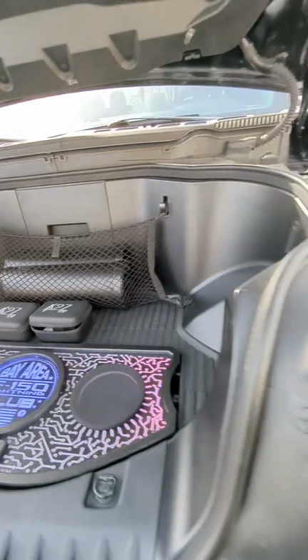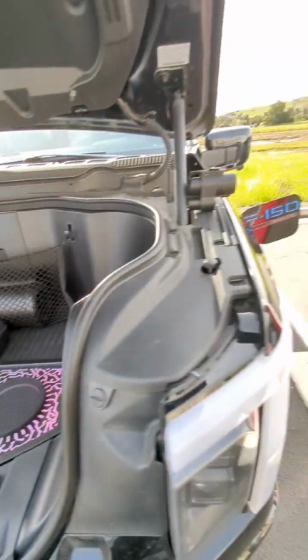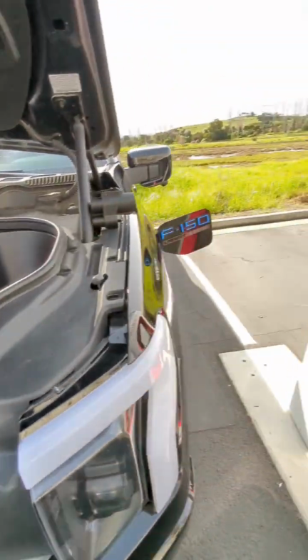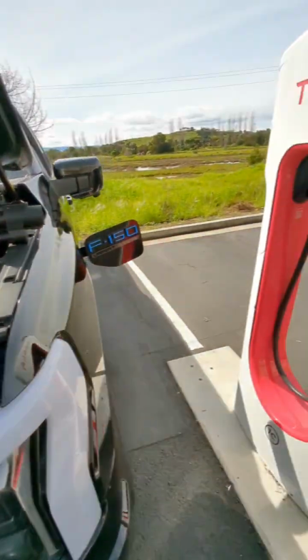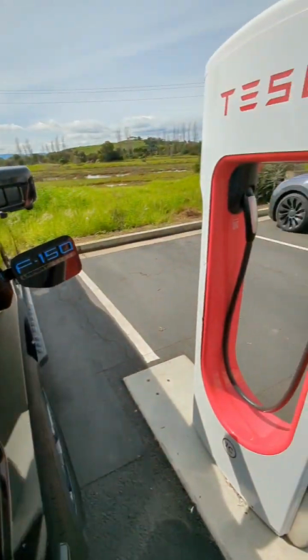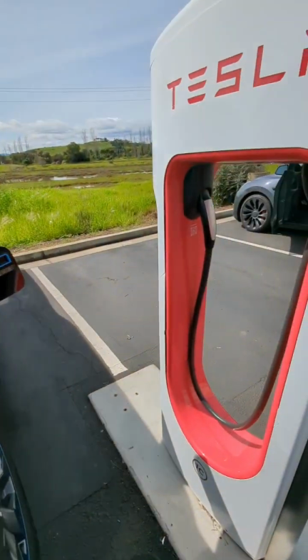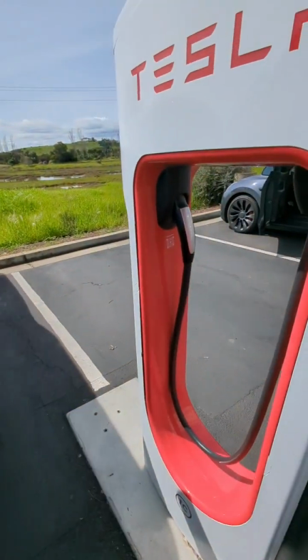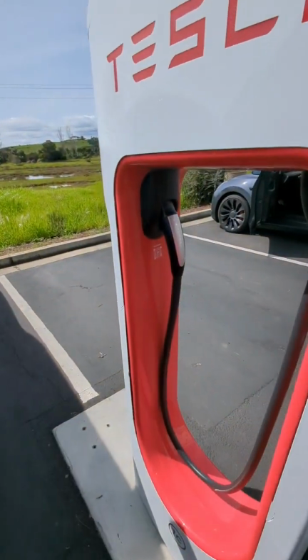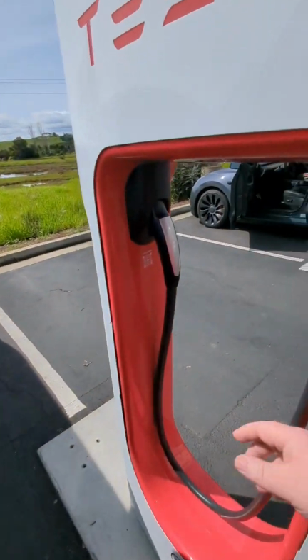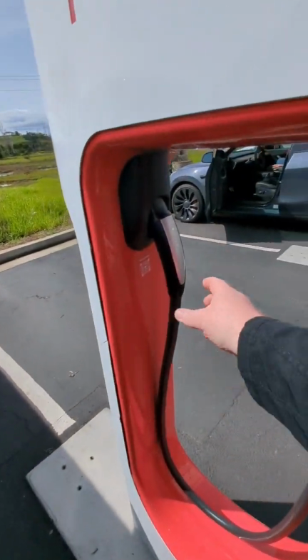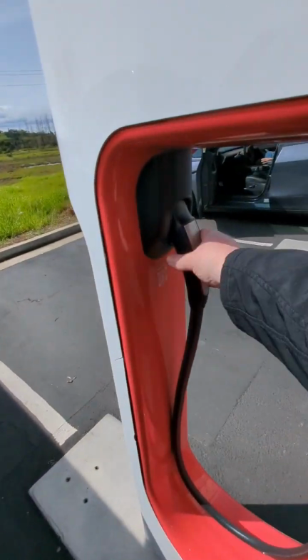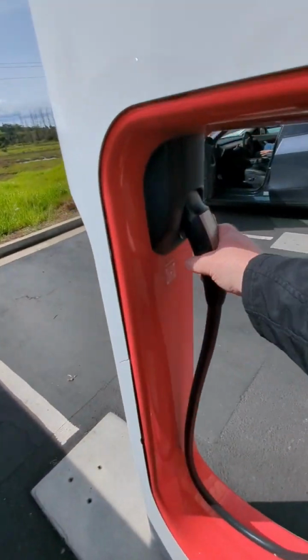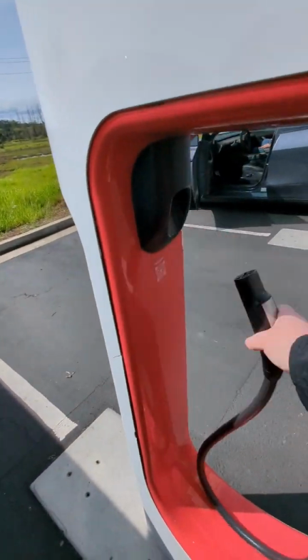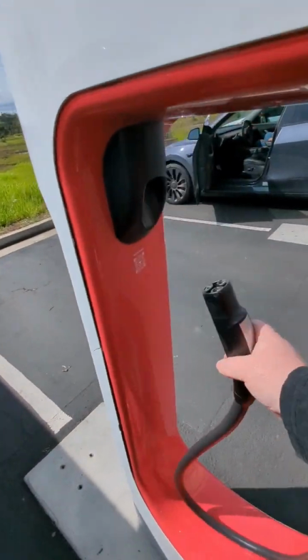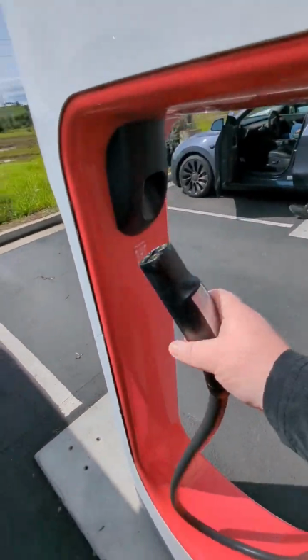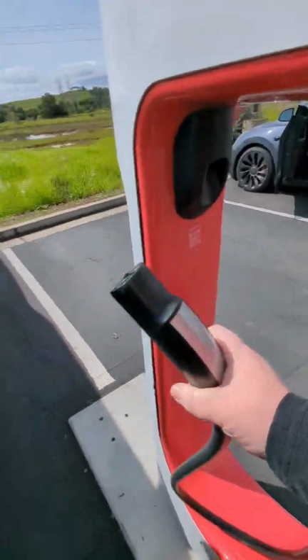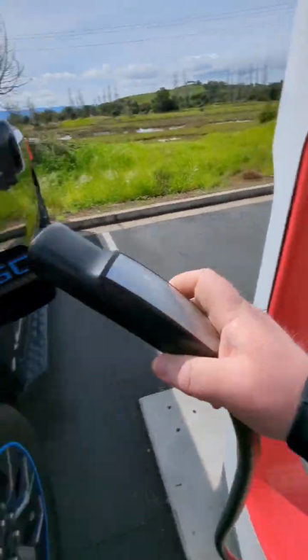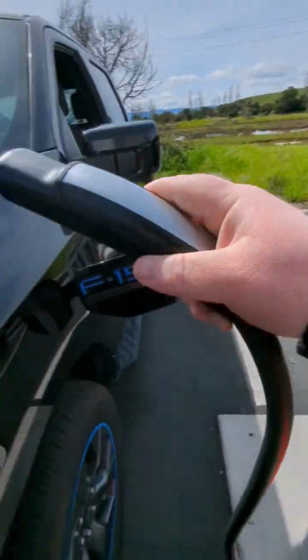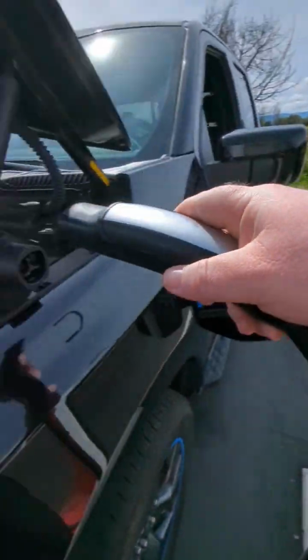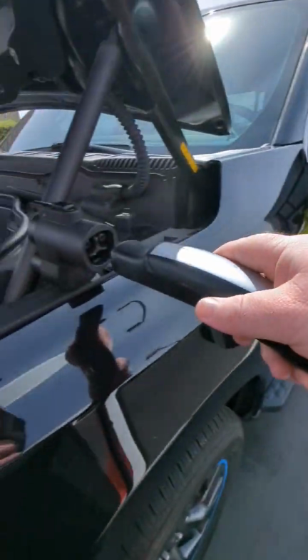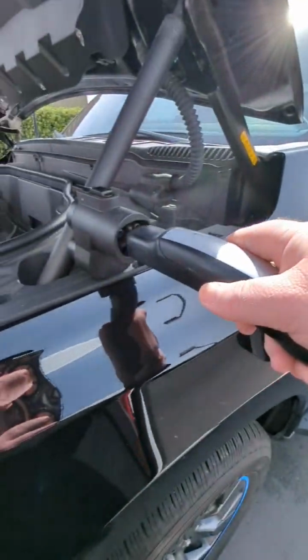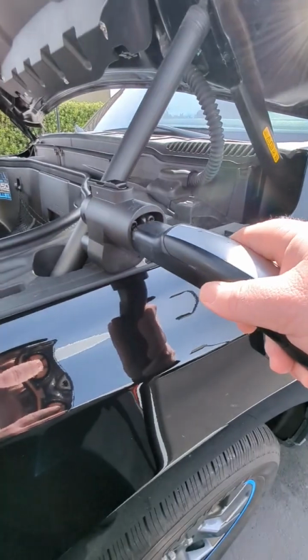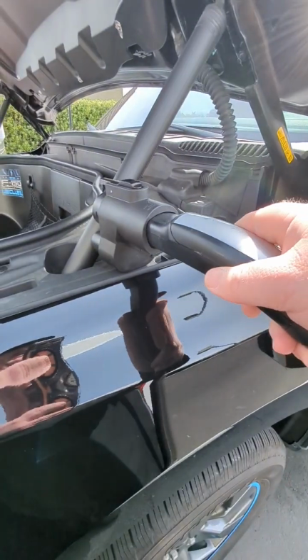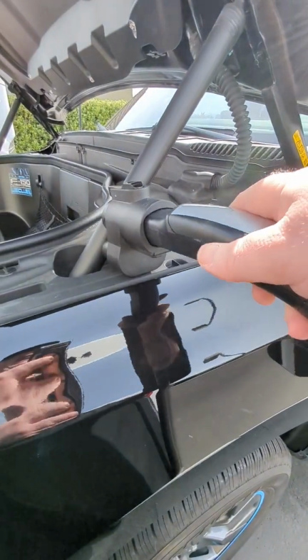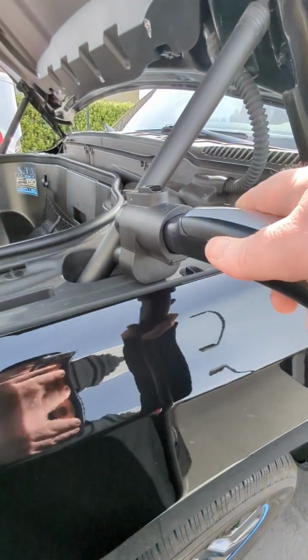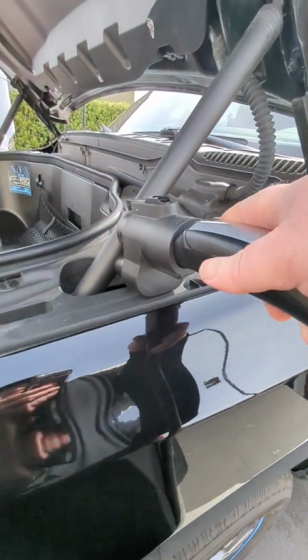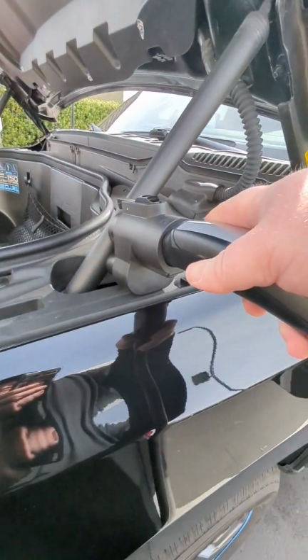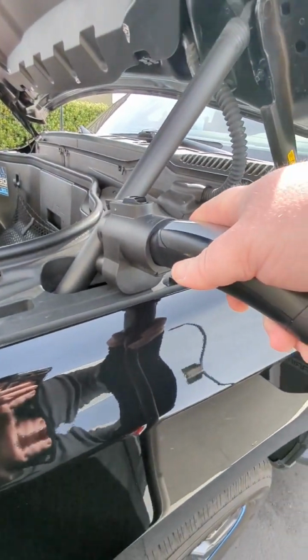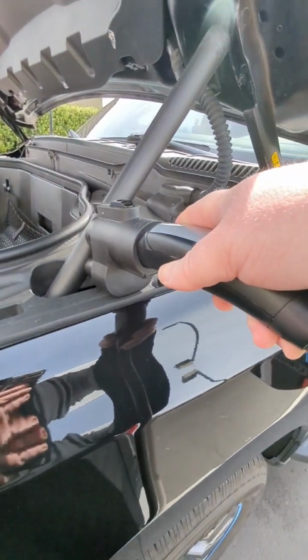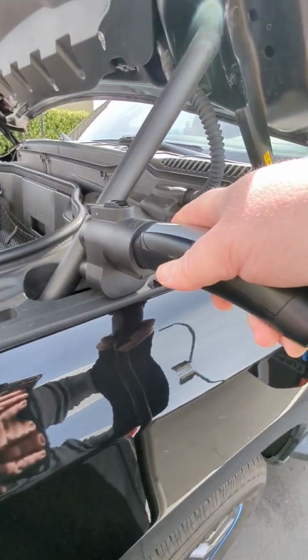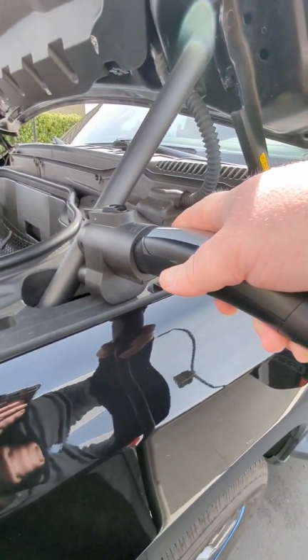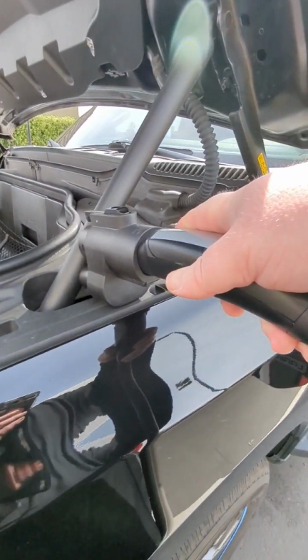As far as using it, it's pretty simple. You just take the plug, unplug it, and you're going to plug it right into the adapter. And then this is where there's a critical difference.